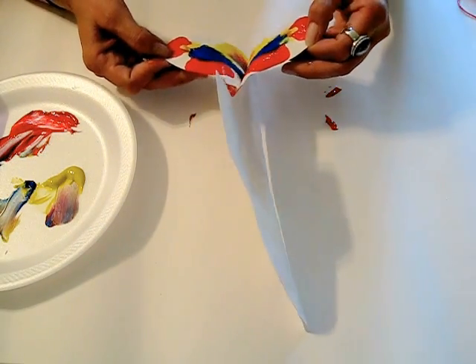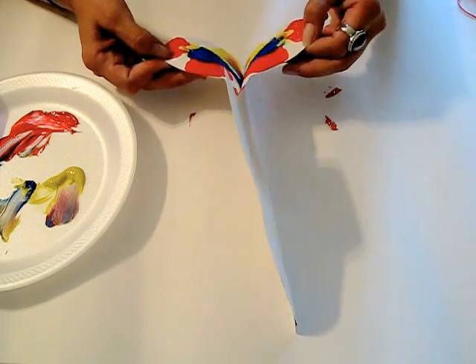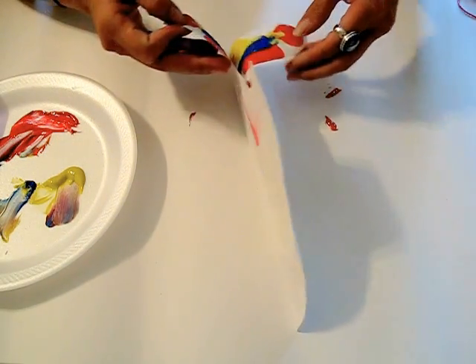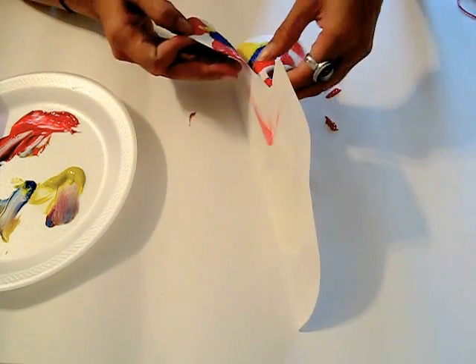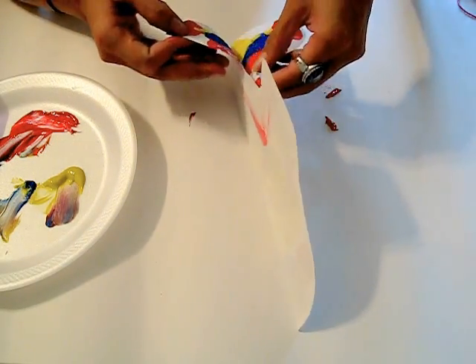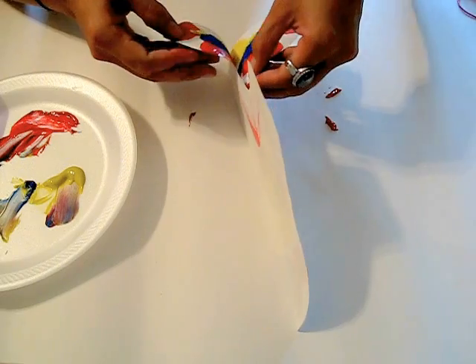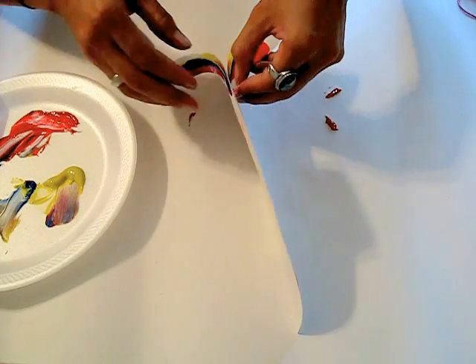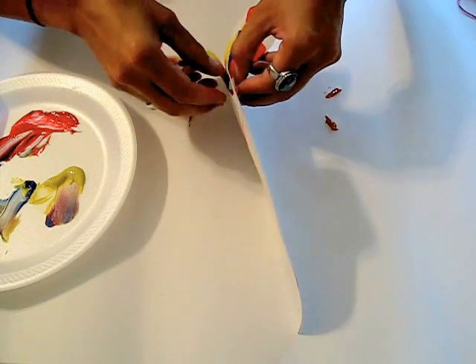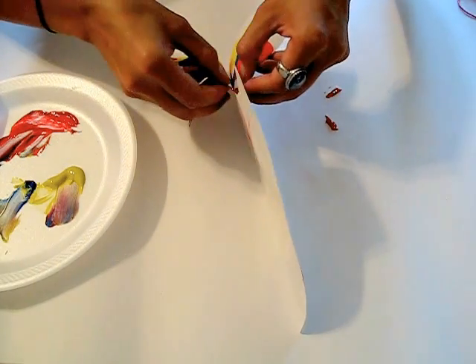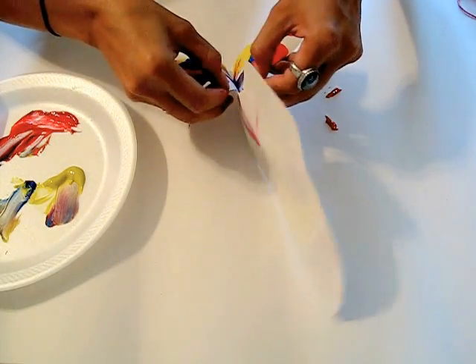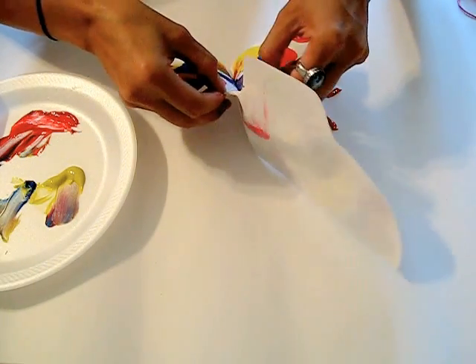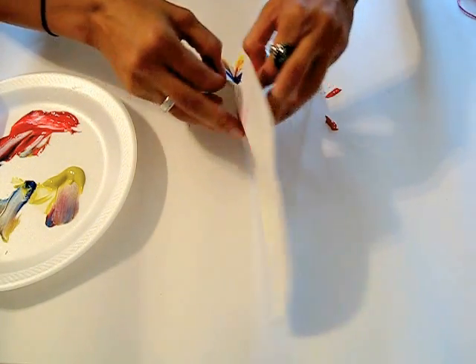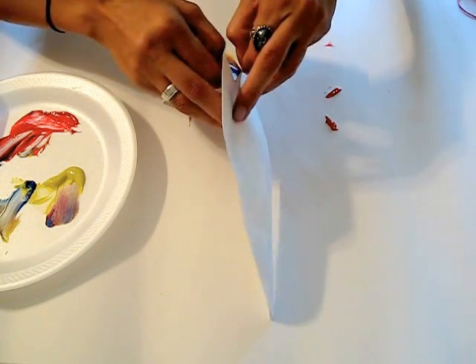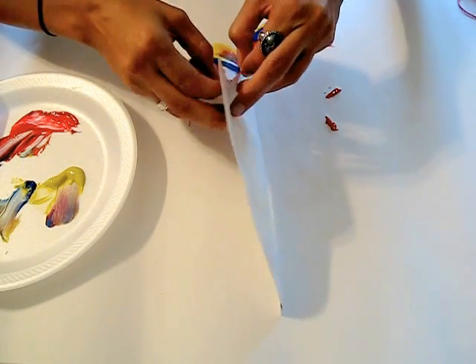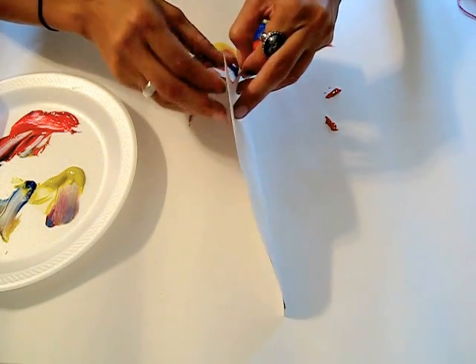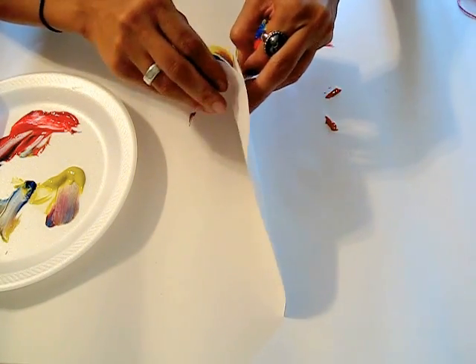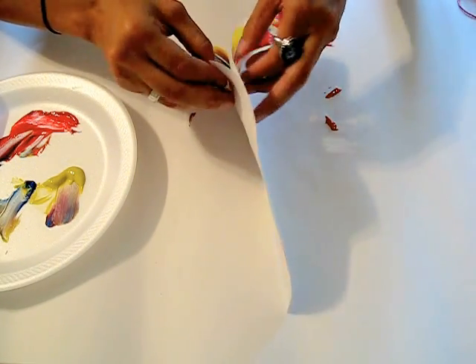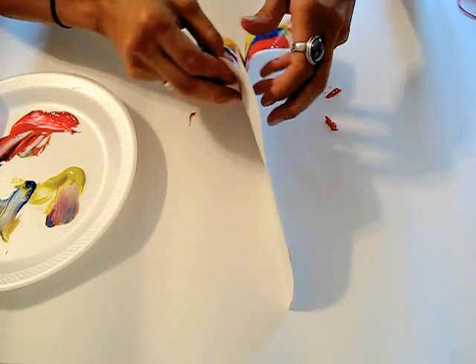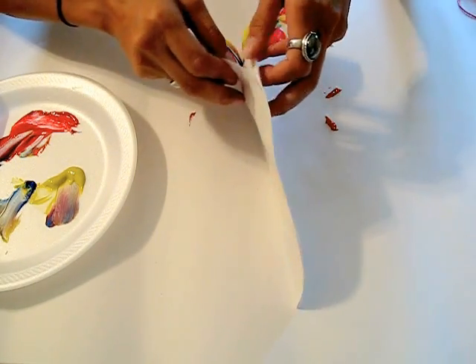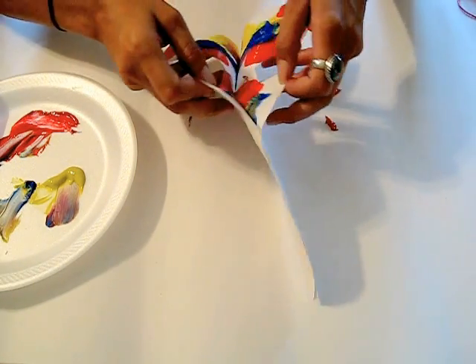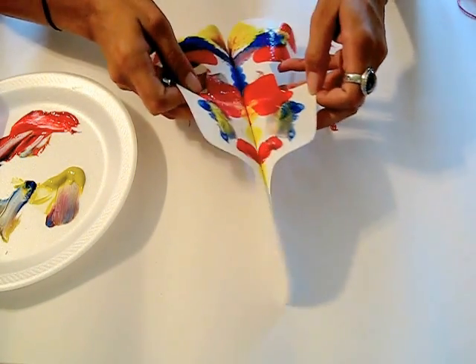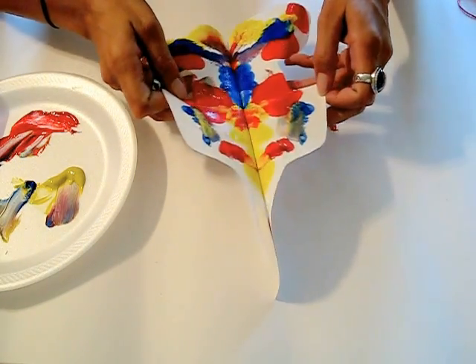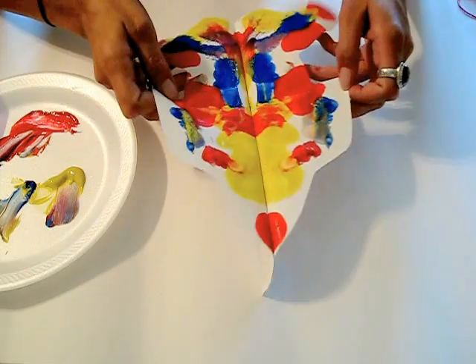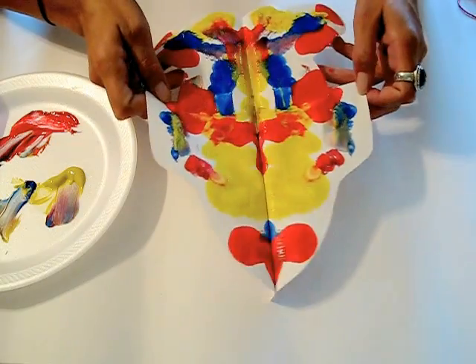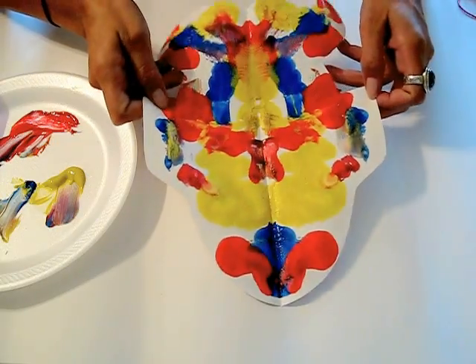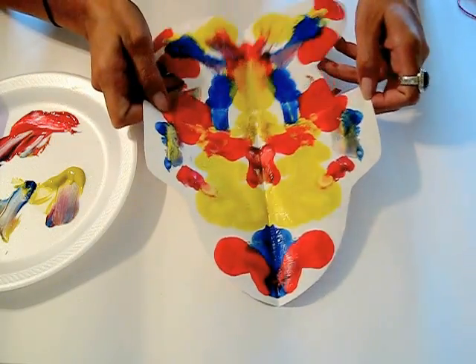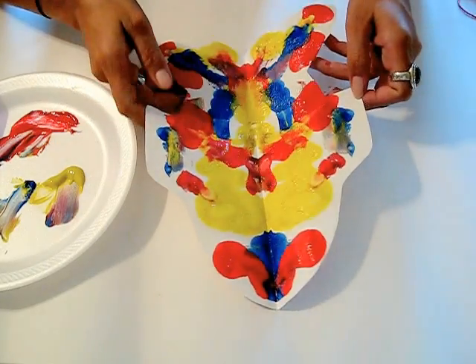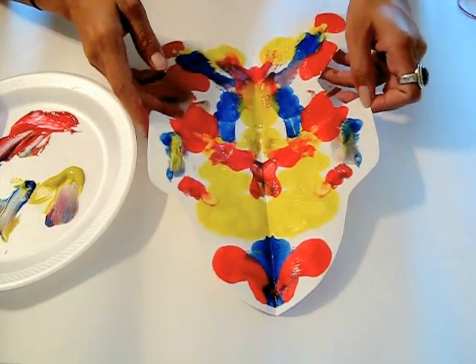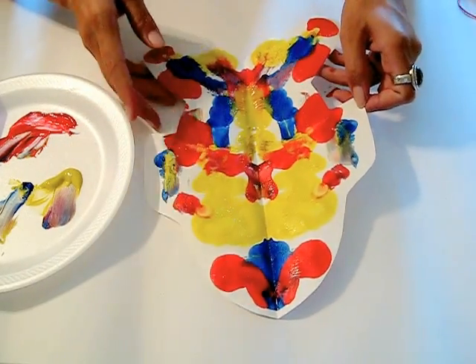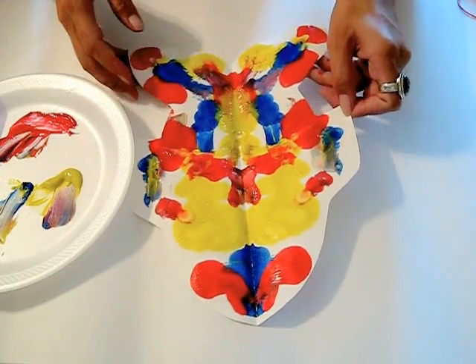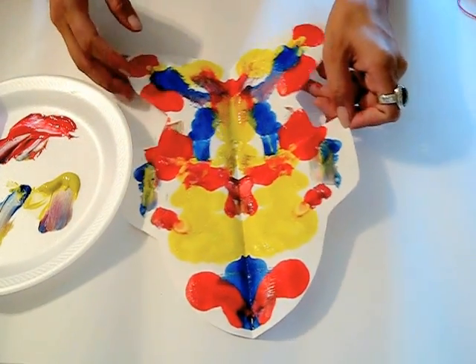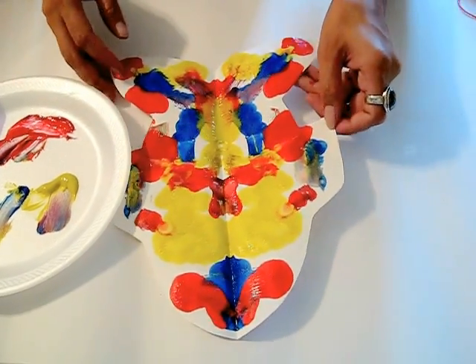When they are opening it, if it has lots of paint on it, you want them to be very gentle when they're opening it. I've actually had children rip it apart when they're trying to open it.